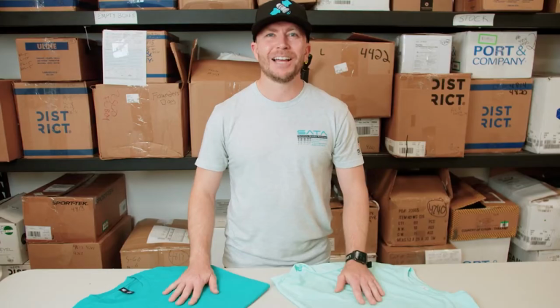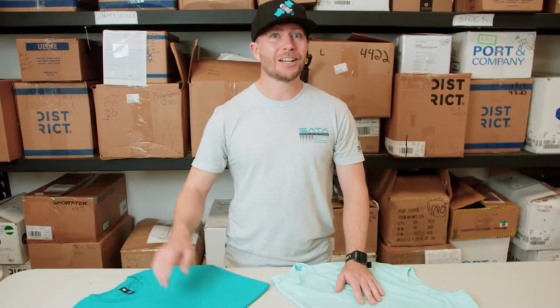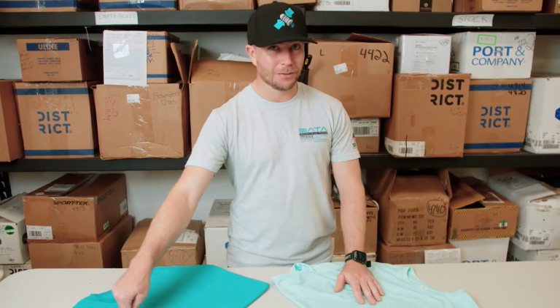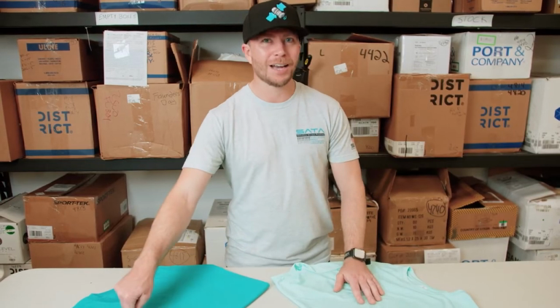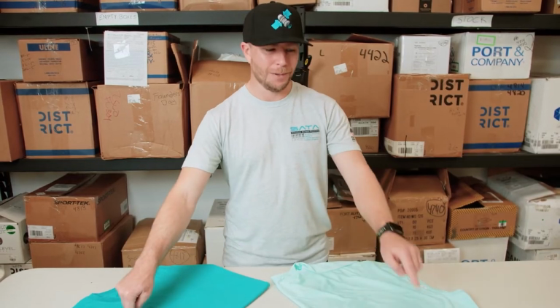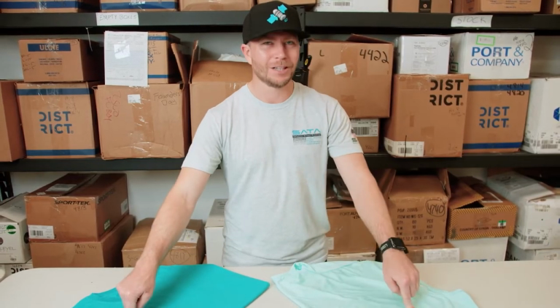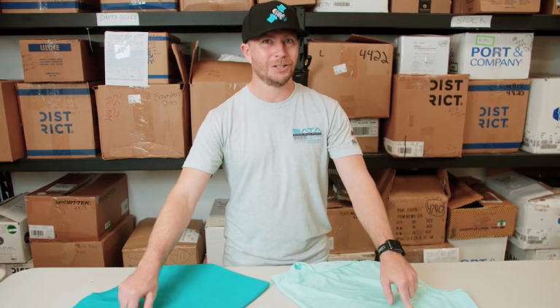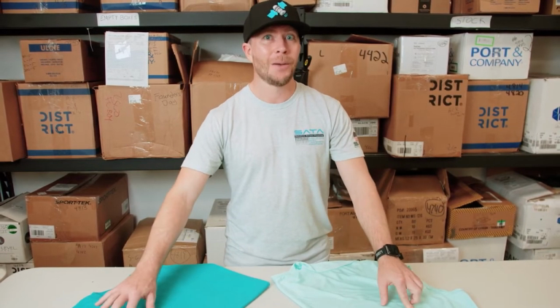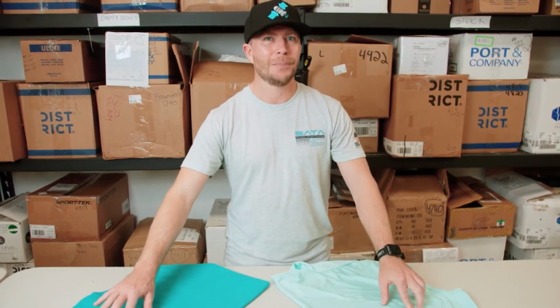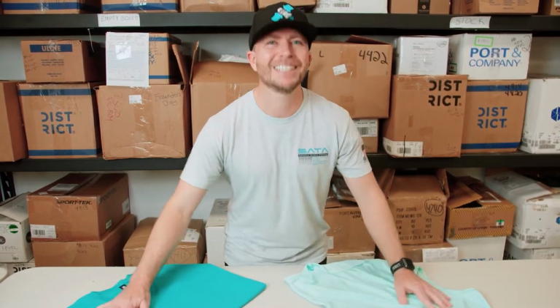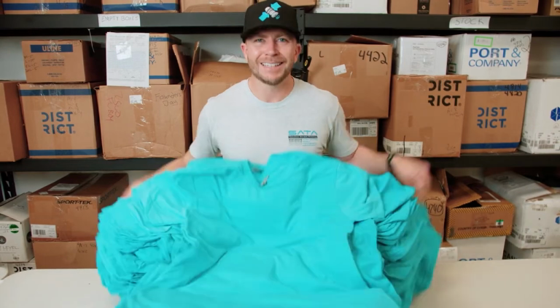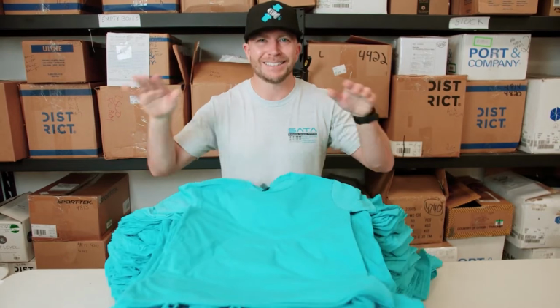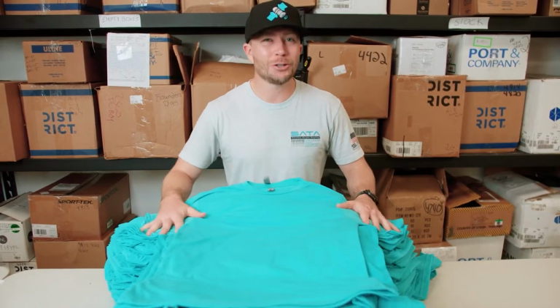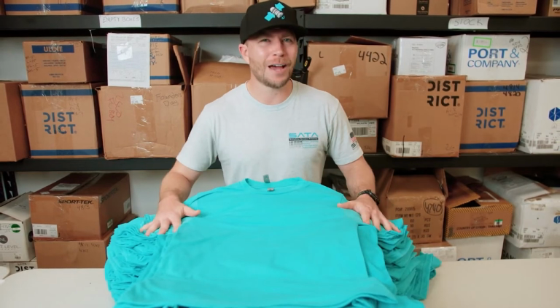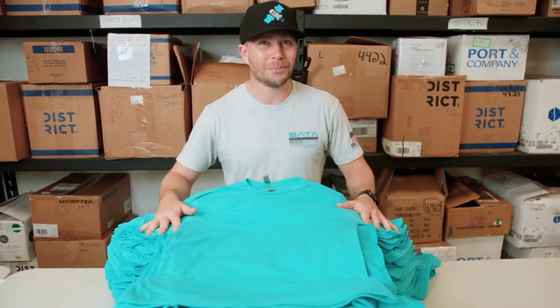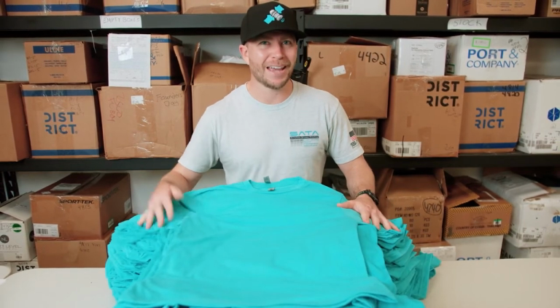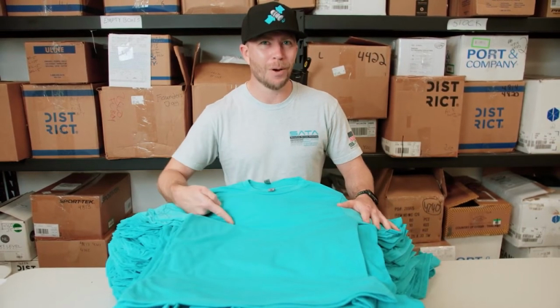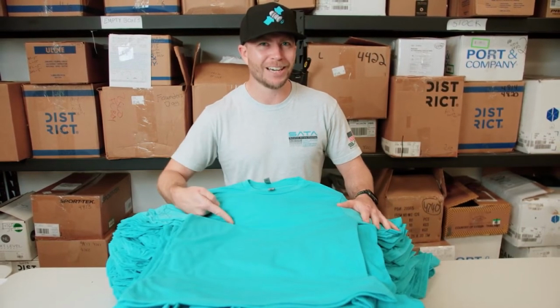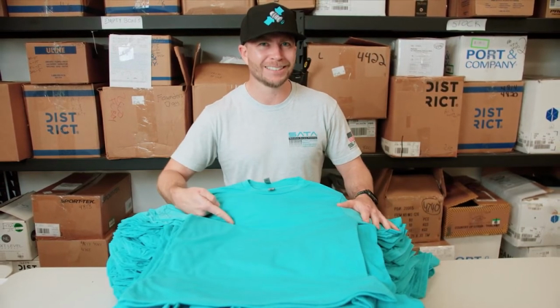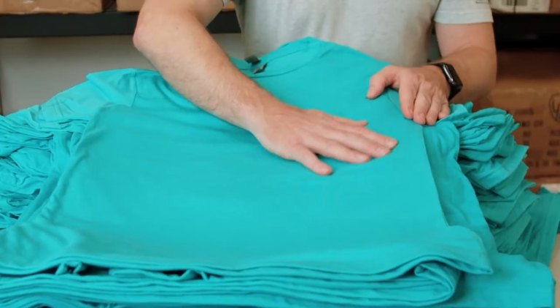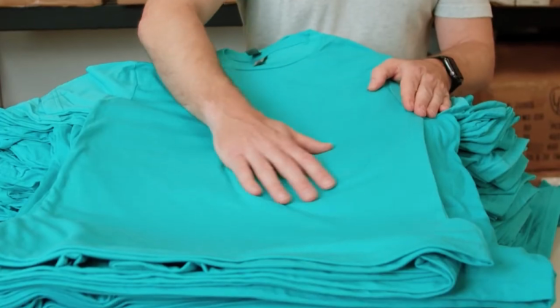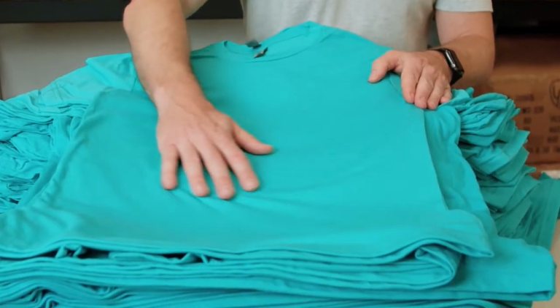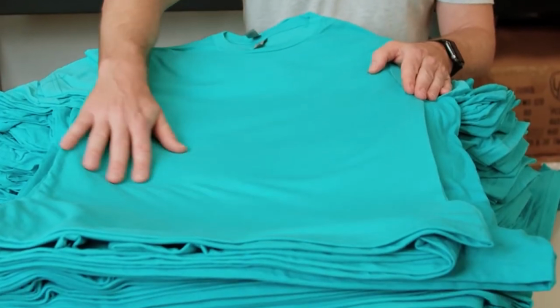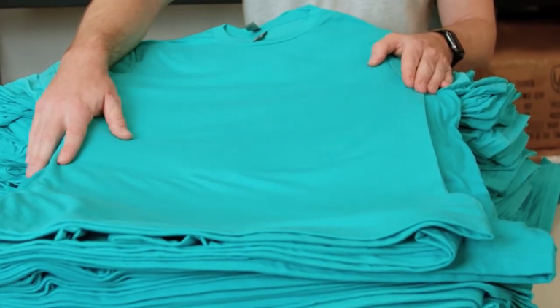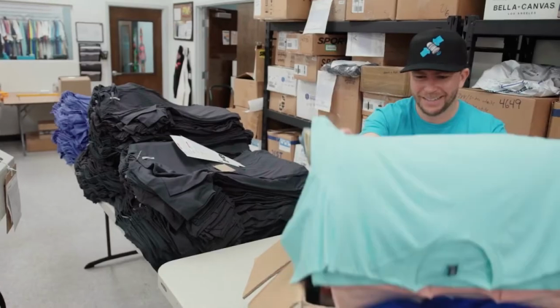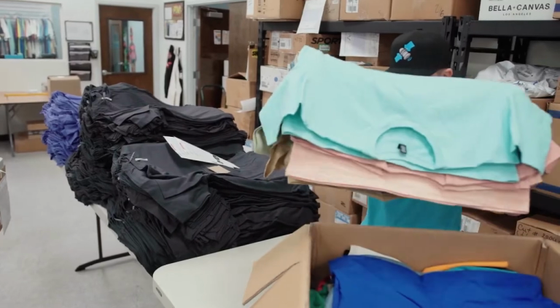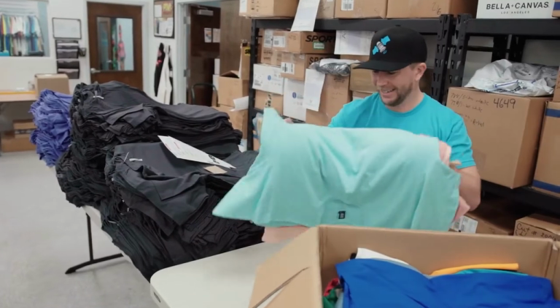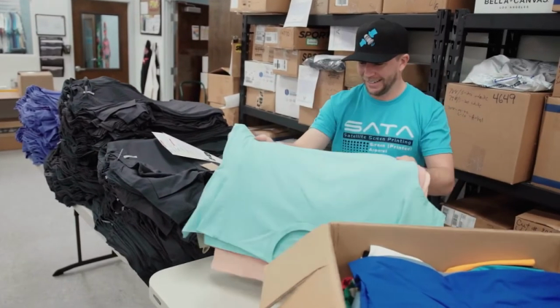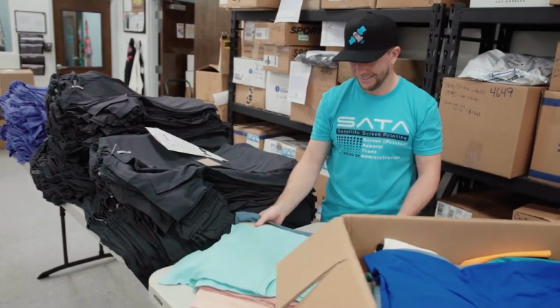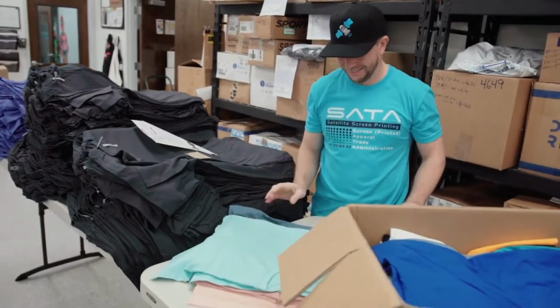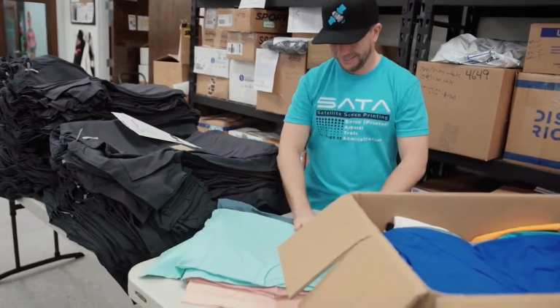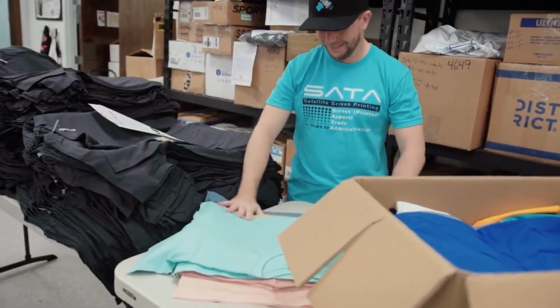Now imagine if cotton and polyester made a baby. Those two fabrics make a poly blend. It feels softer than cotton alone and doesn't shrink as much as 100% cotton.